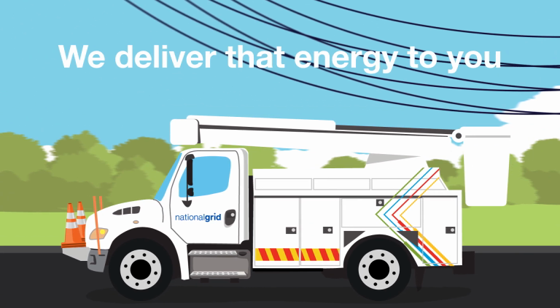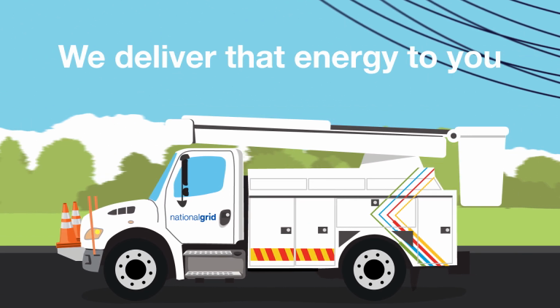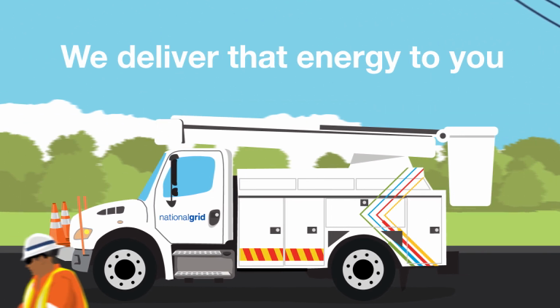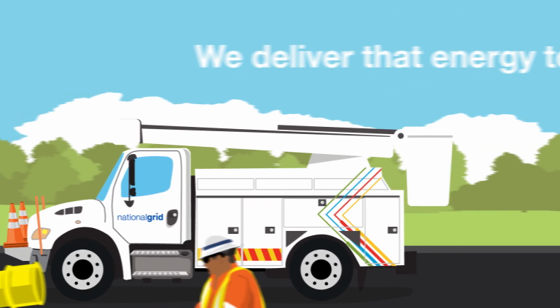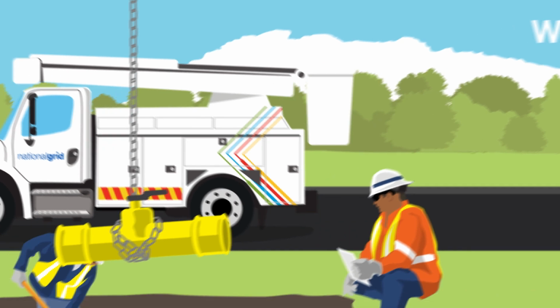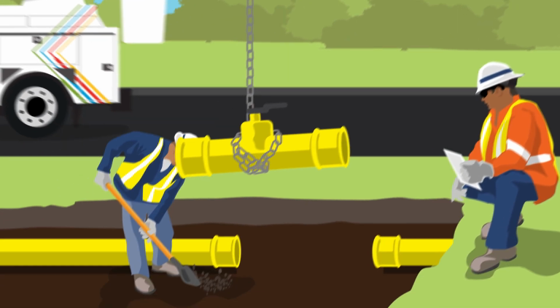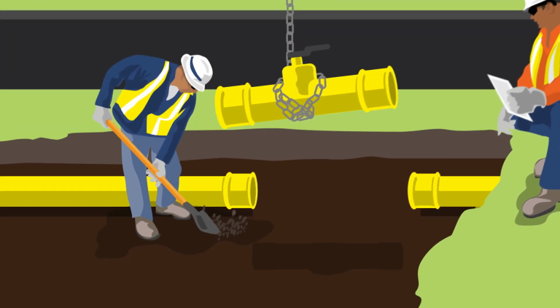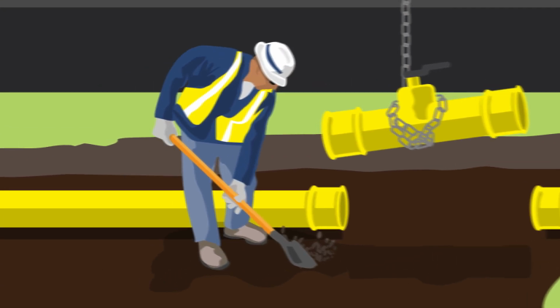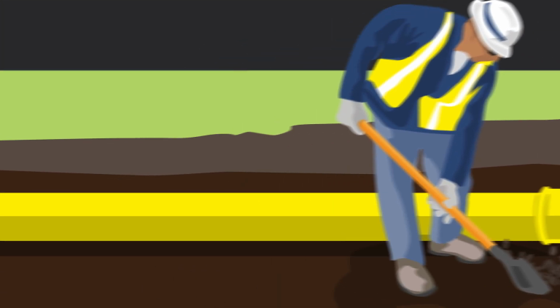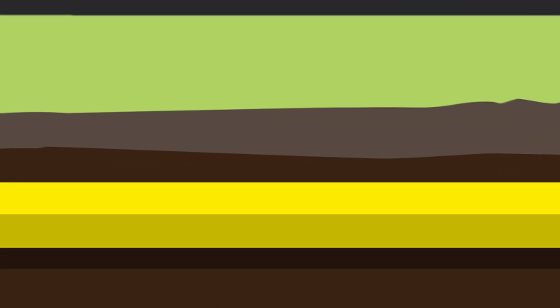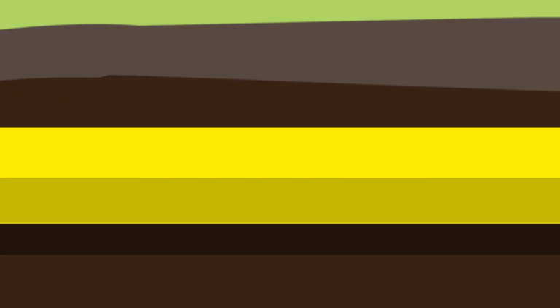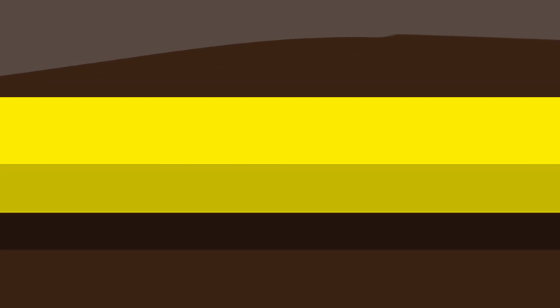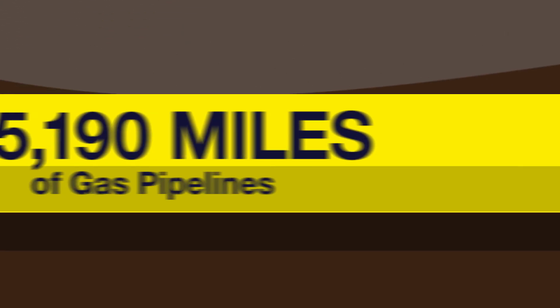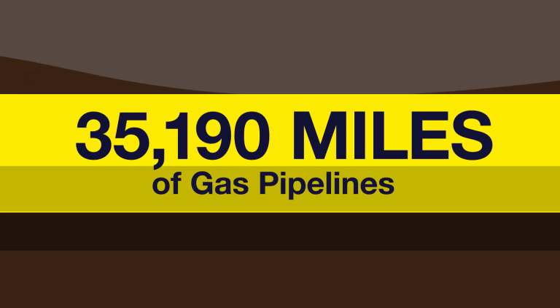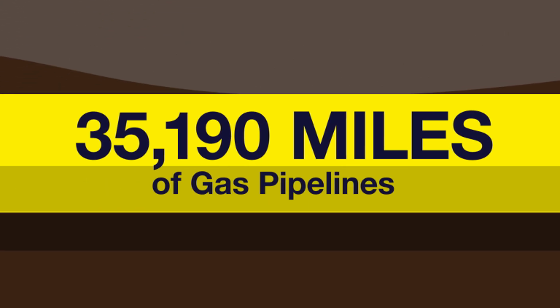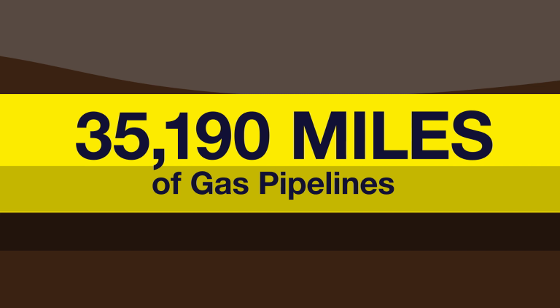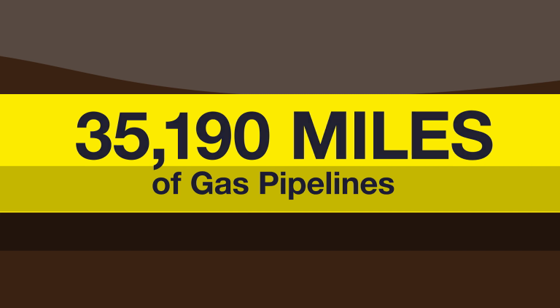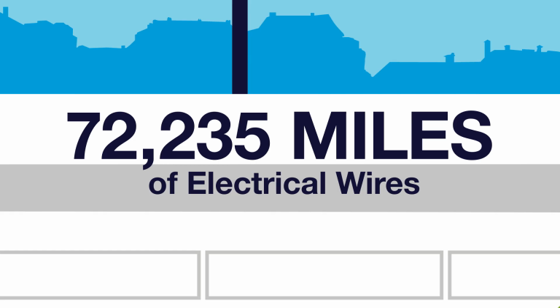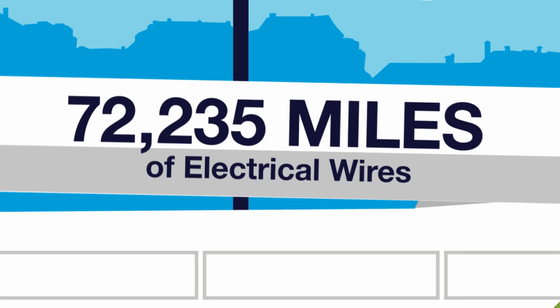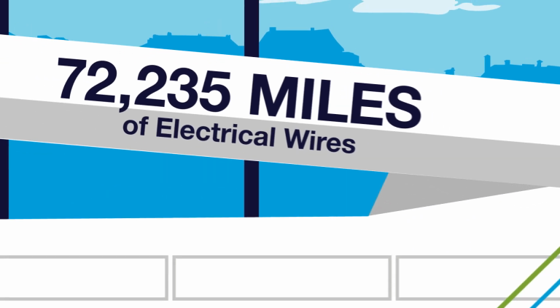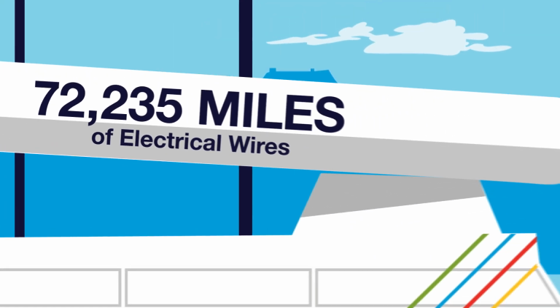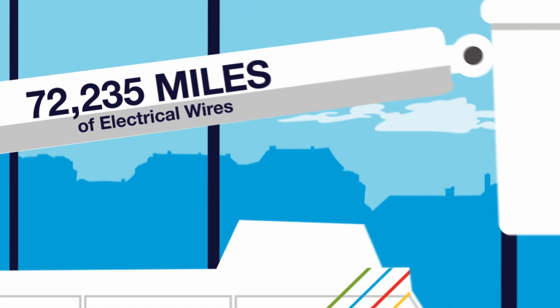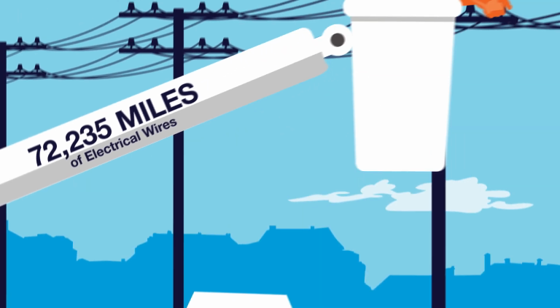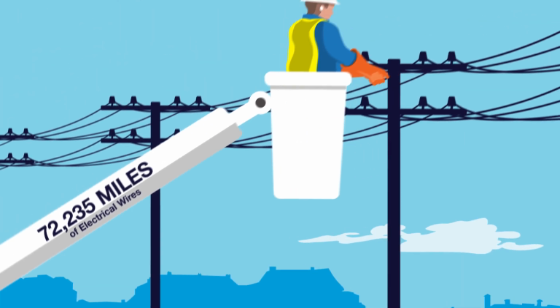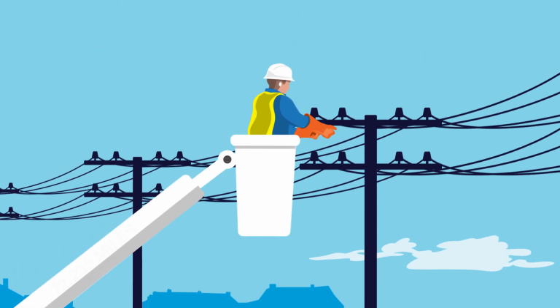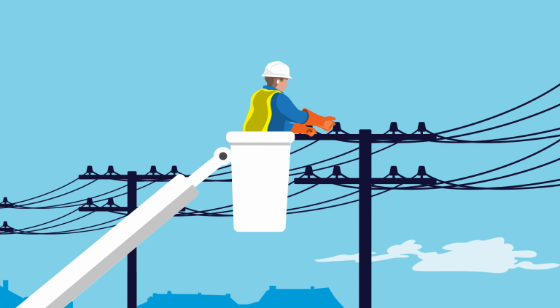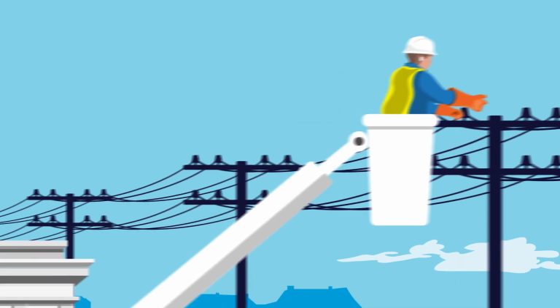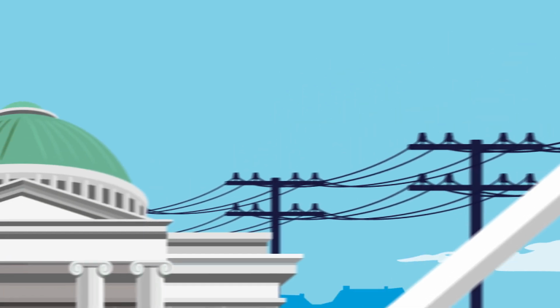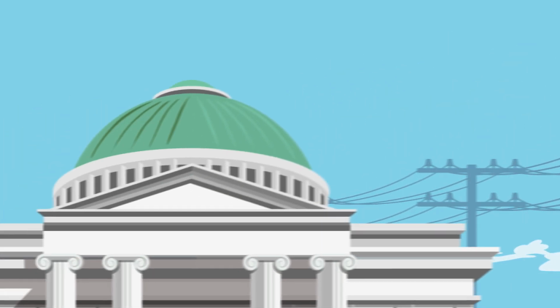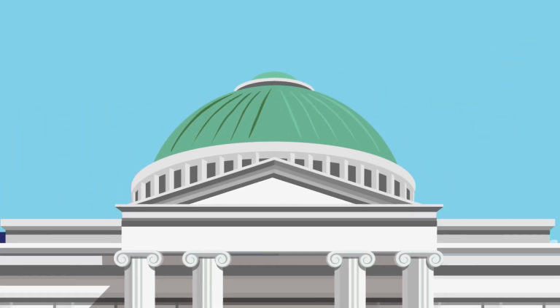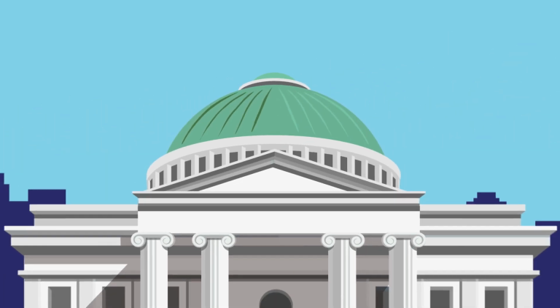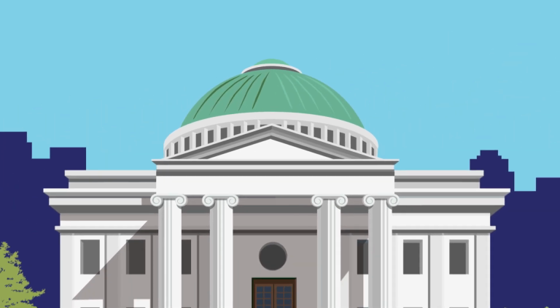We deliver that energy to you through our local distribution network. The costs of maintaining our infrastructure that safely transports energy, reads your meter, and generates your bill make up your delivery charge. Delivery prices are set by state regulators.